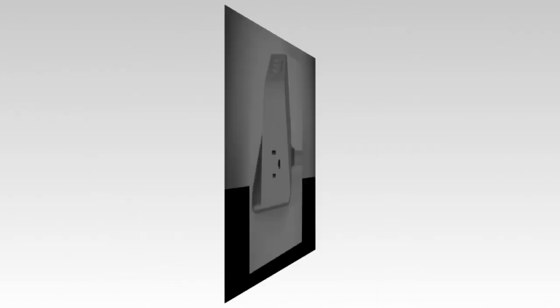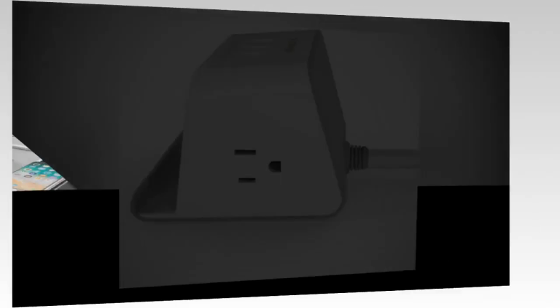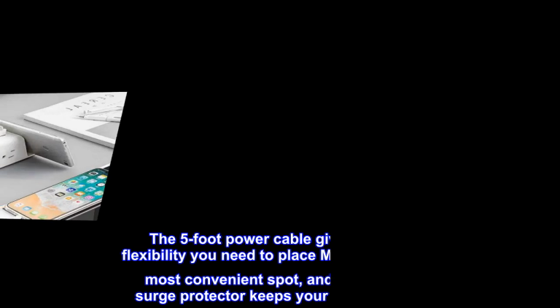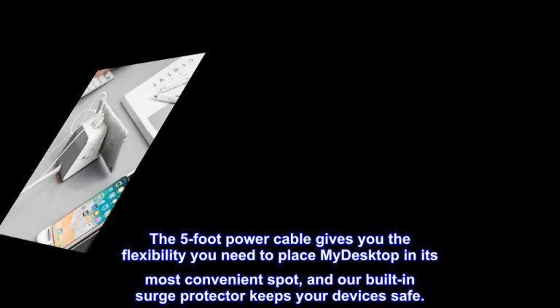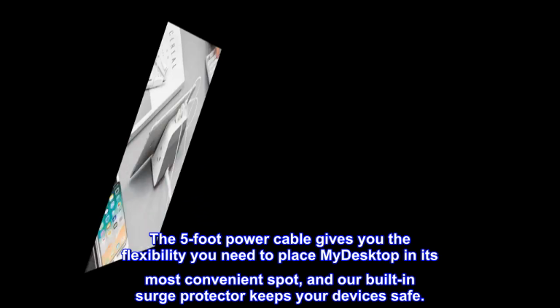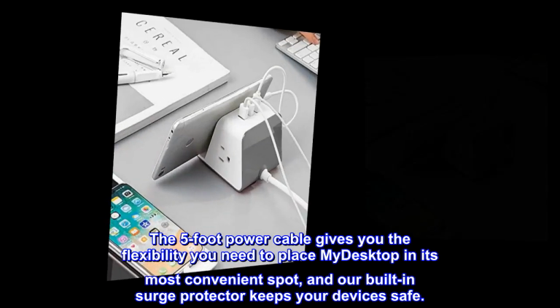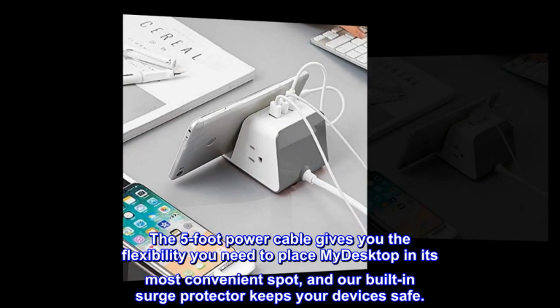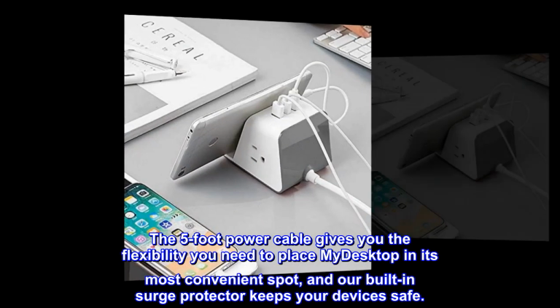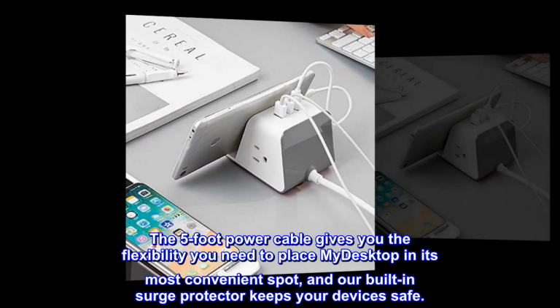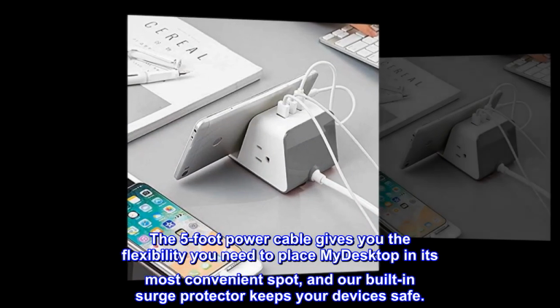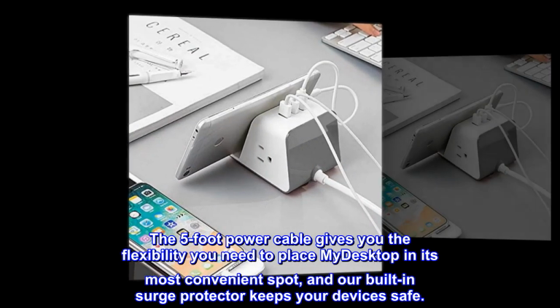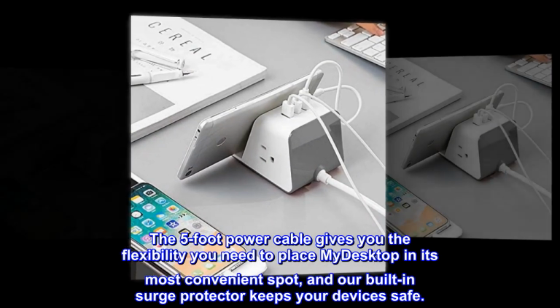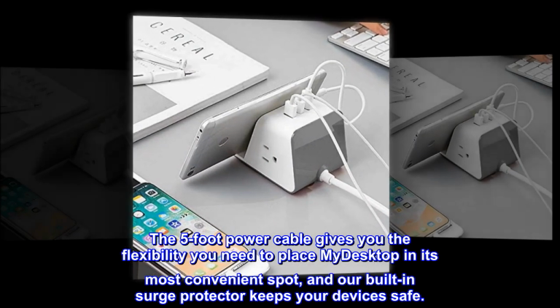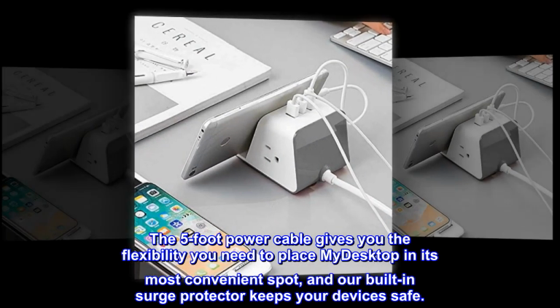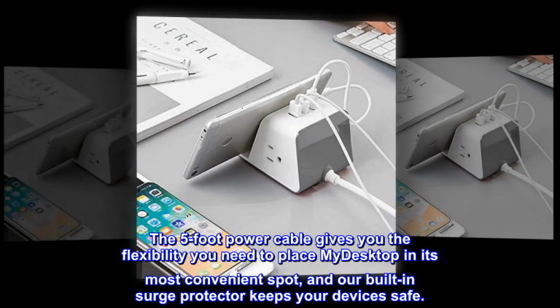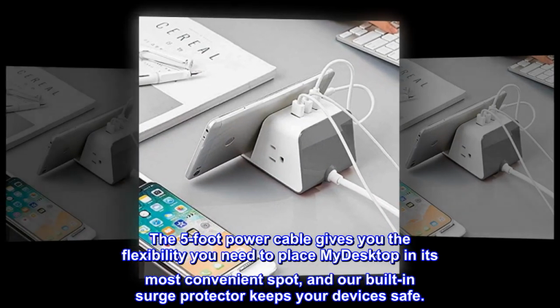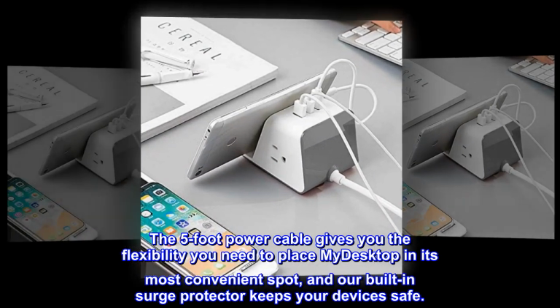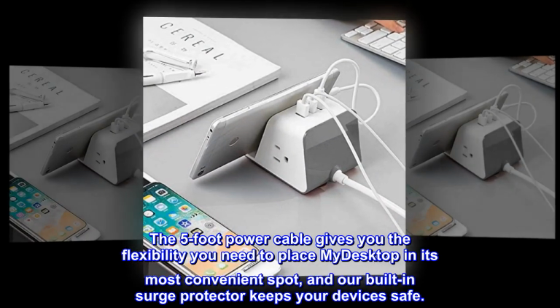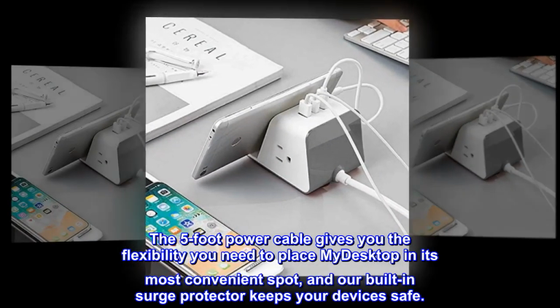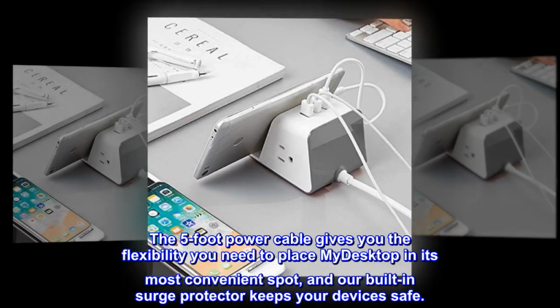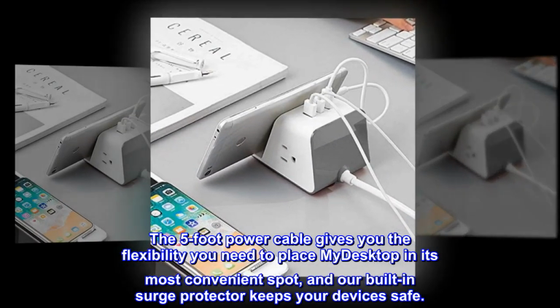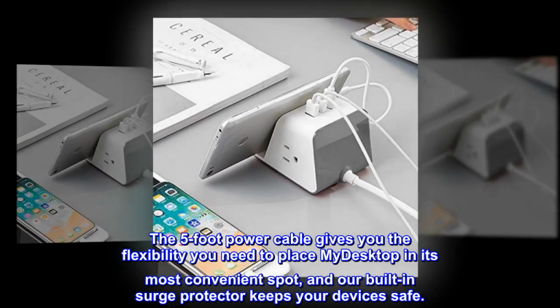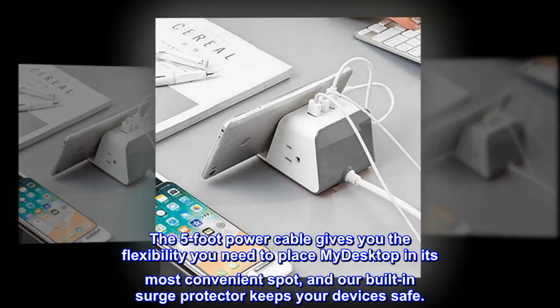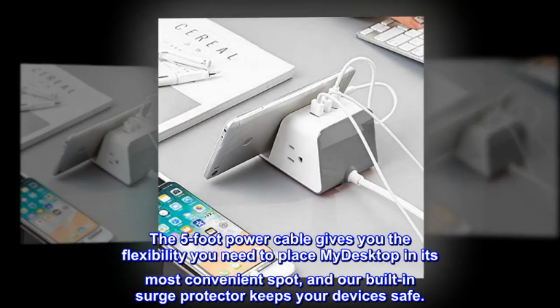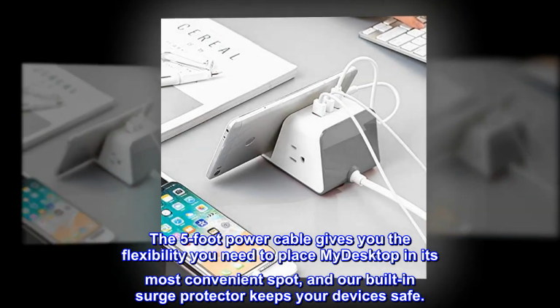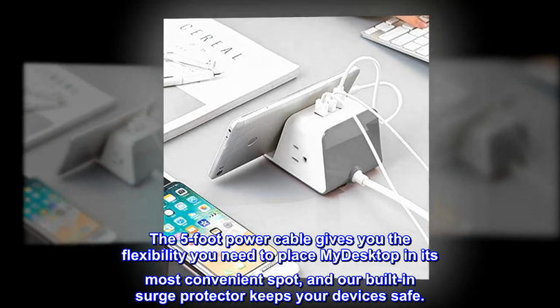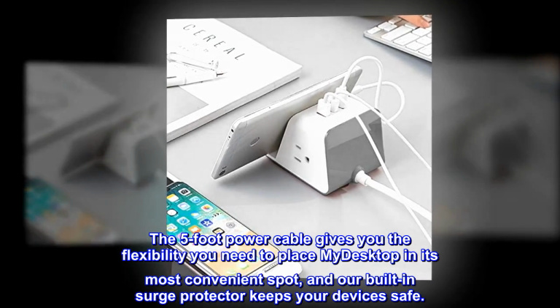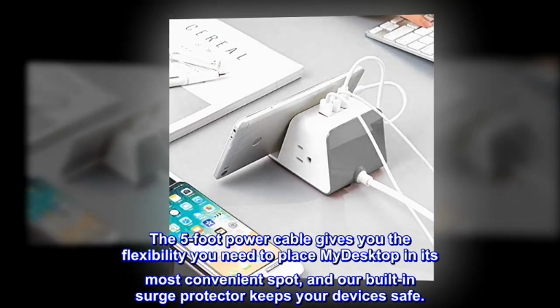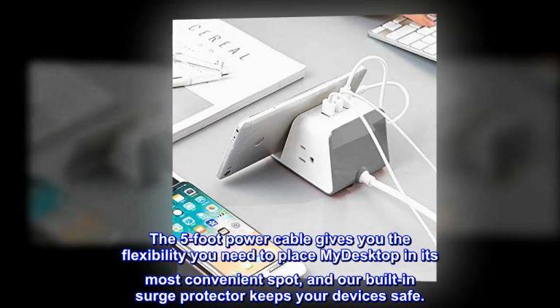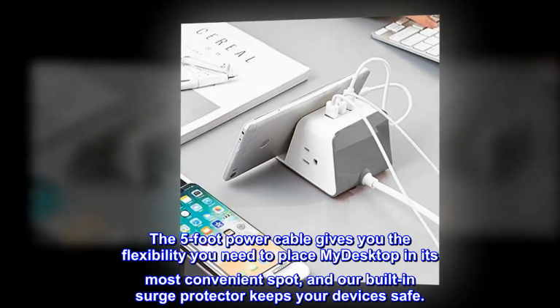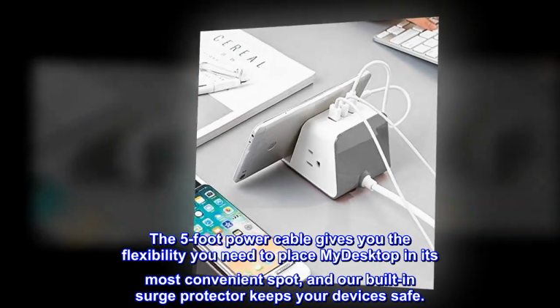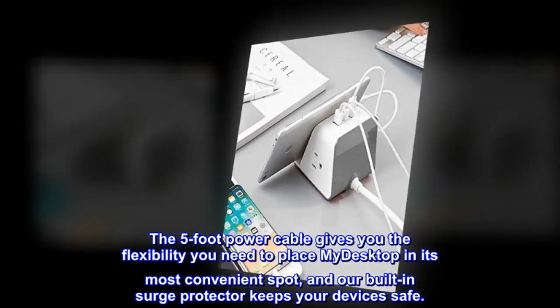The 5-foot power cable gives you the flexibility you need to place MyDesktop in its most convenient spot, and our built-in surge protector keeps your devices safe.